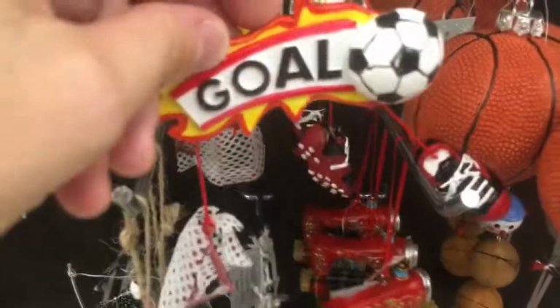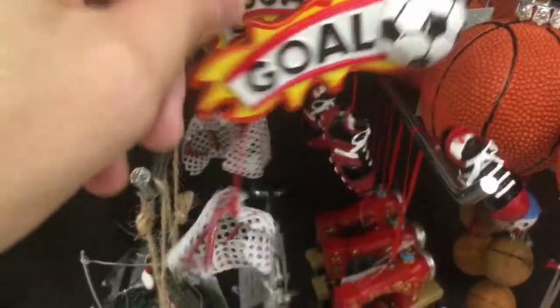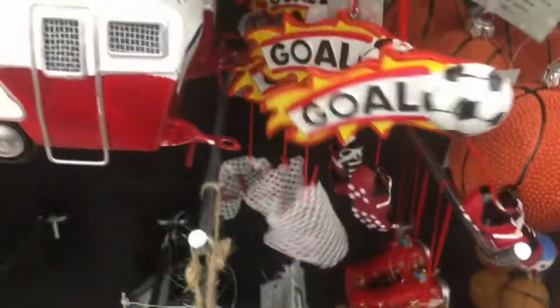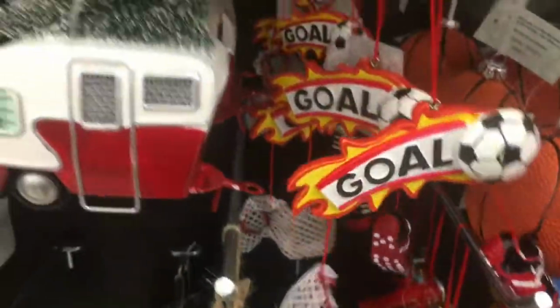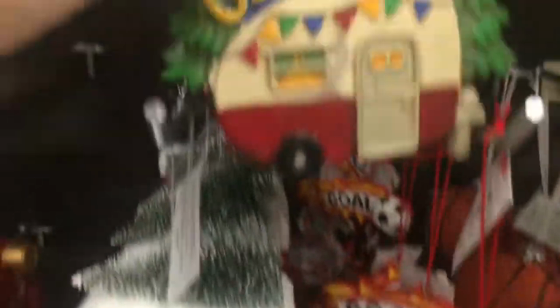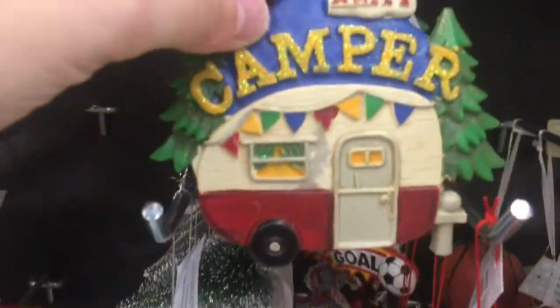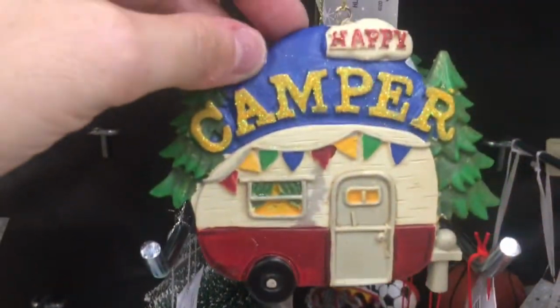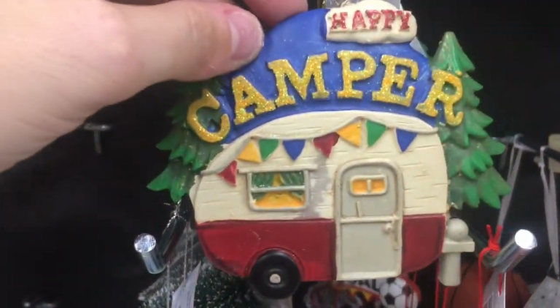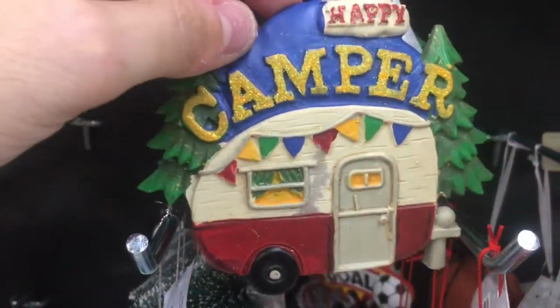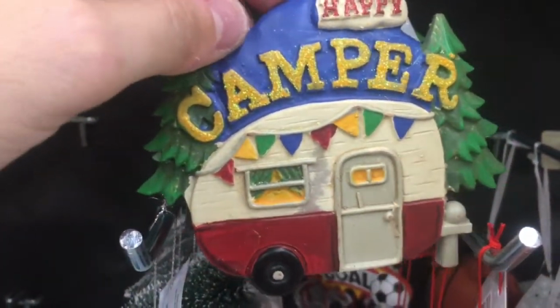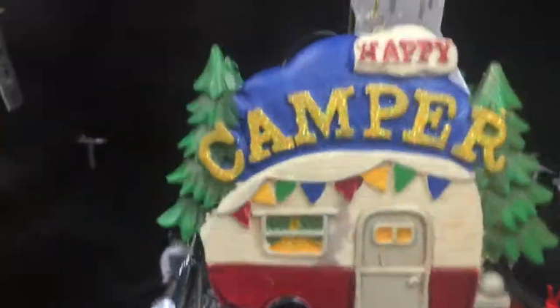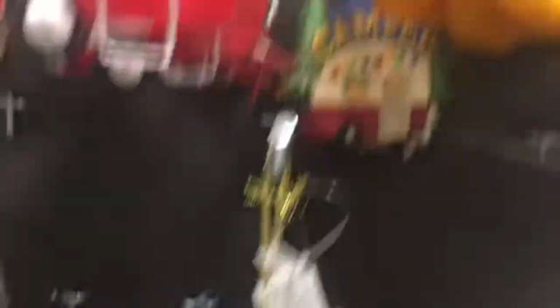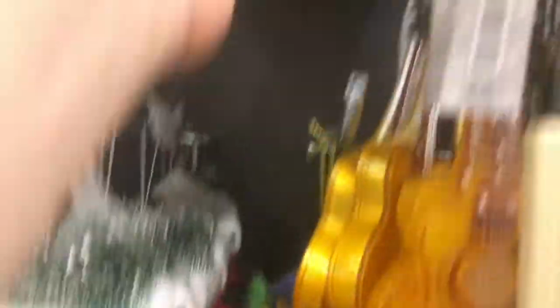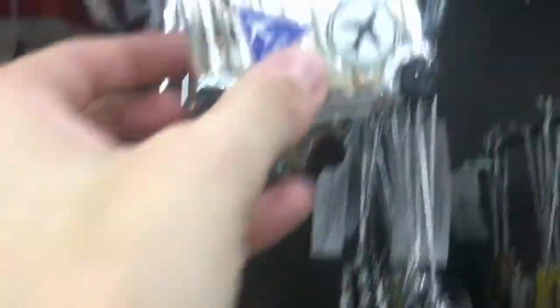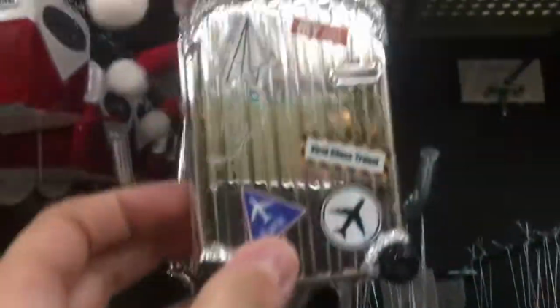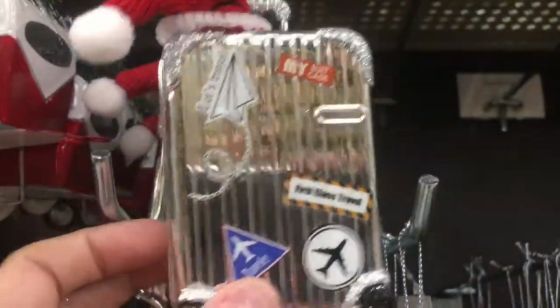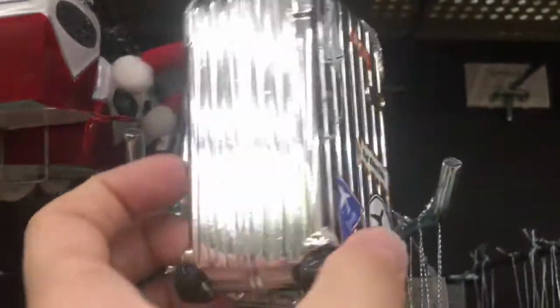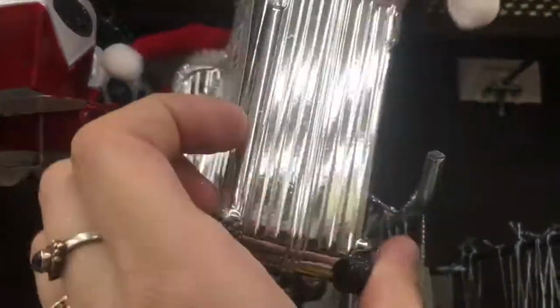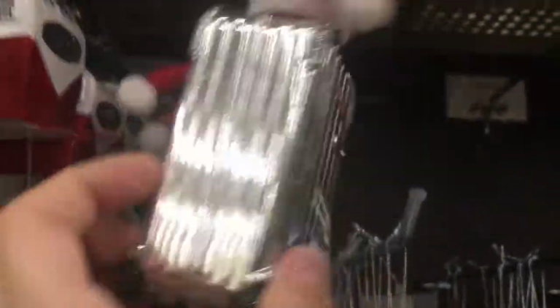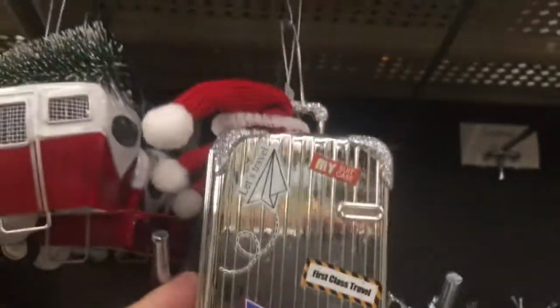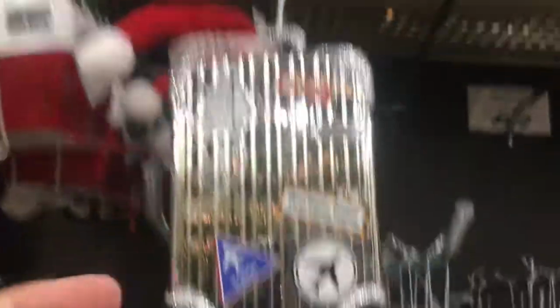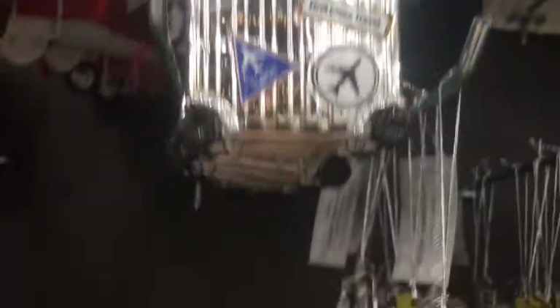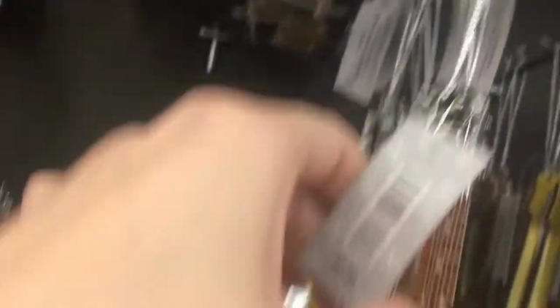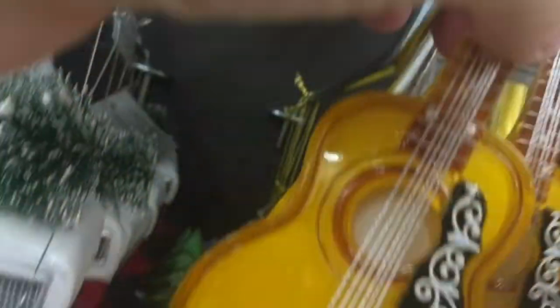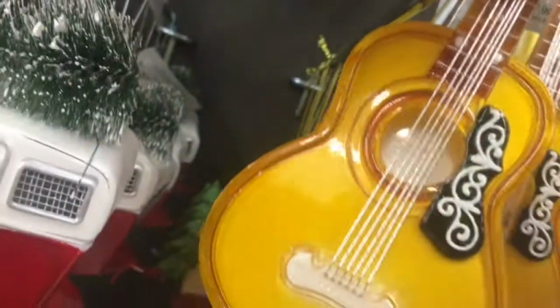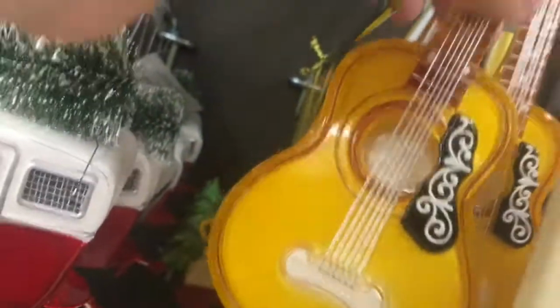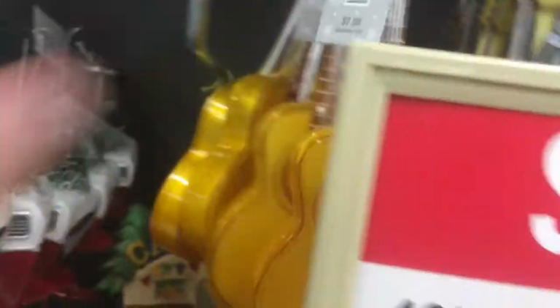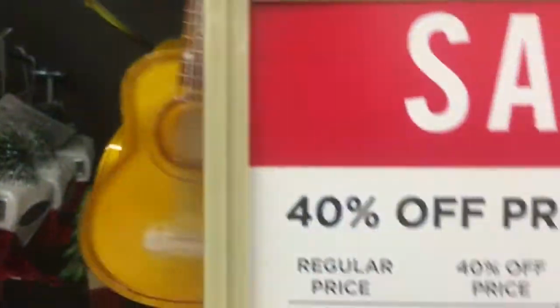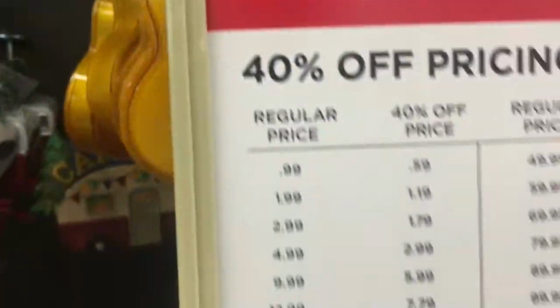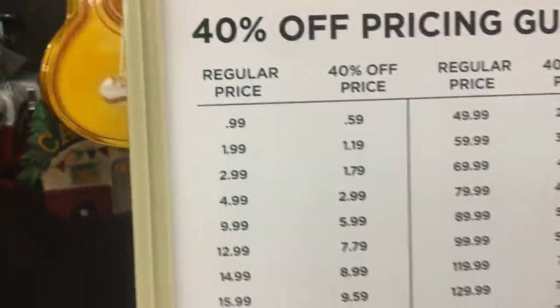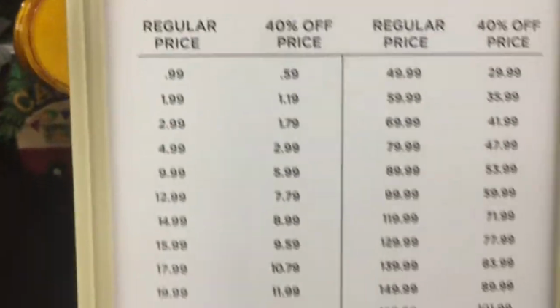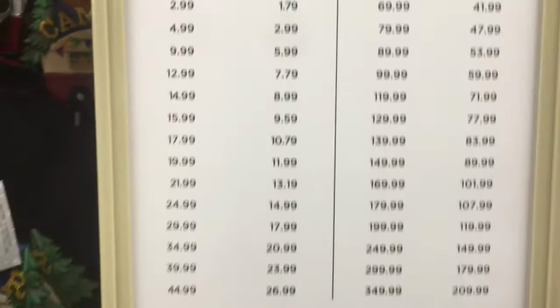Soccer. The camper. Put a suitcase with a Santa hat on top. And a guitar. These are 40% off this week at Hobby Lobby.